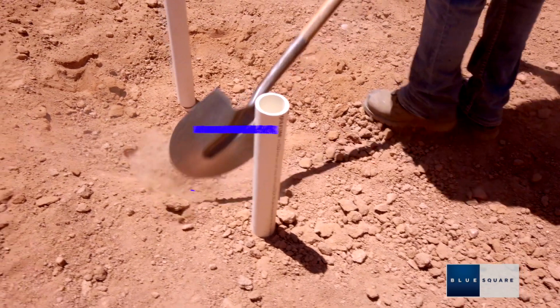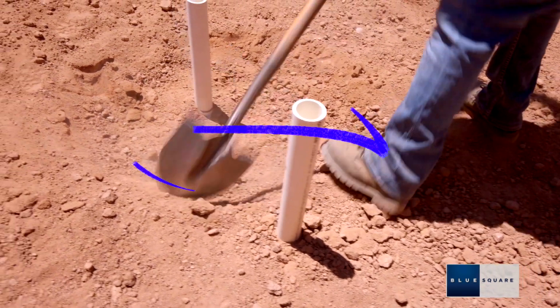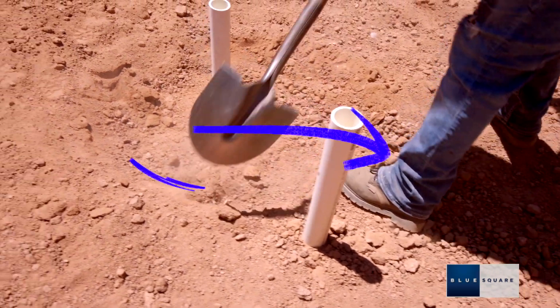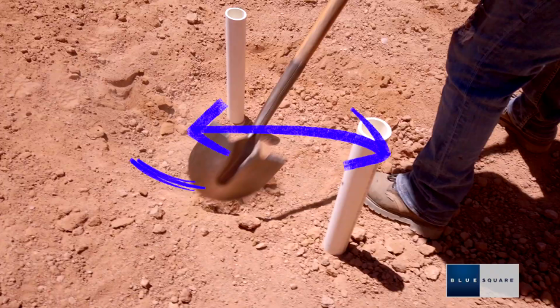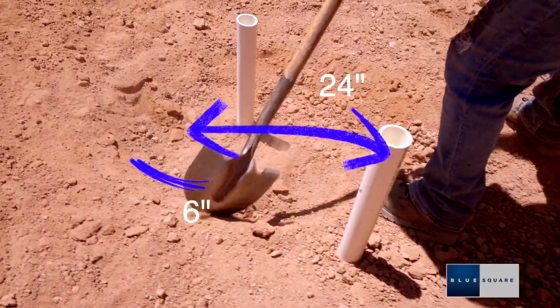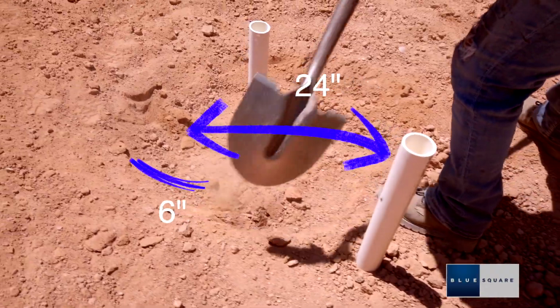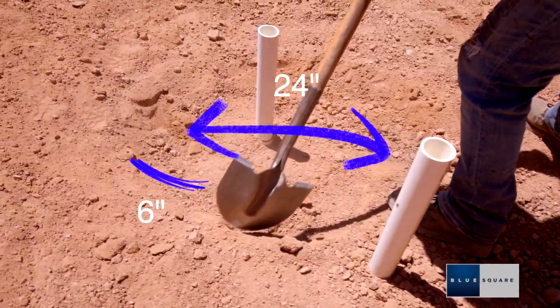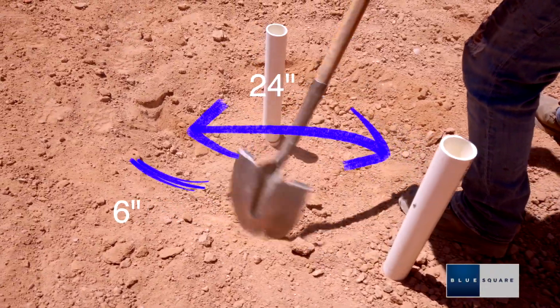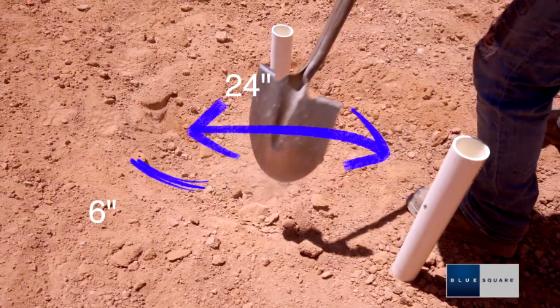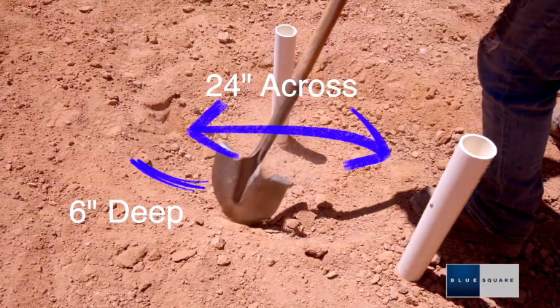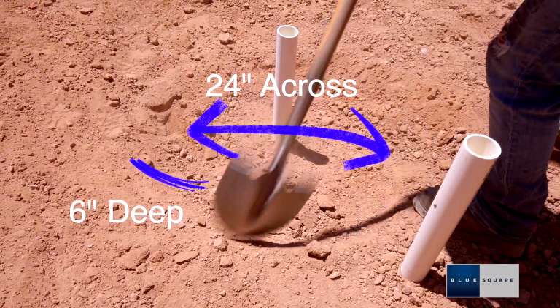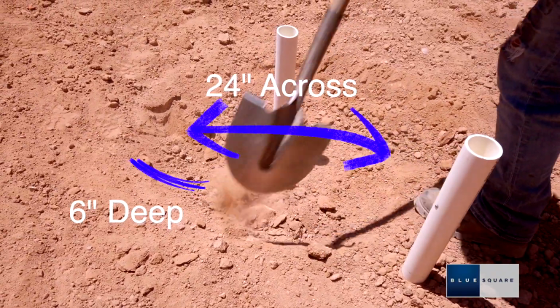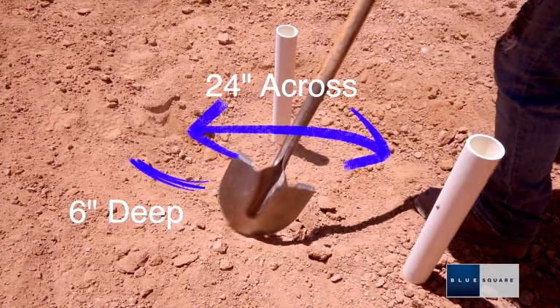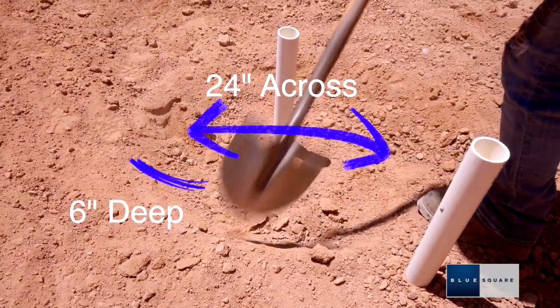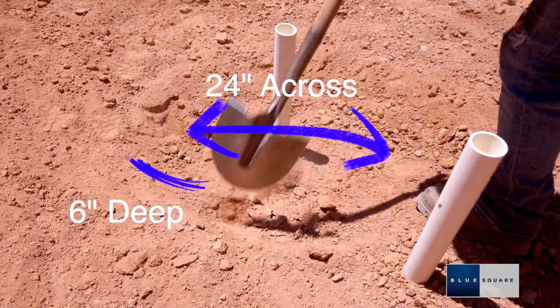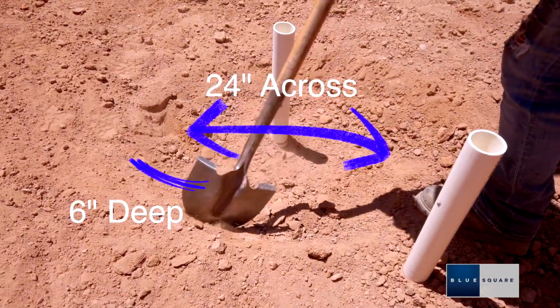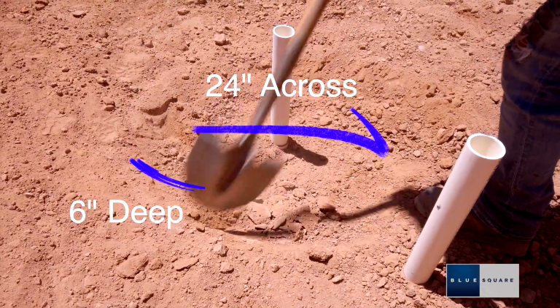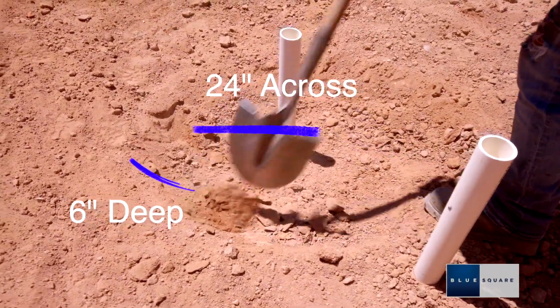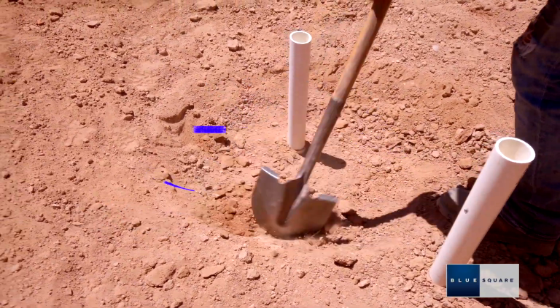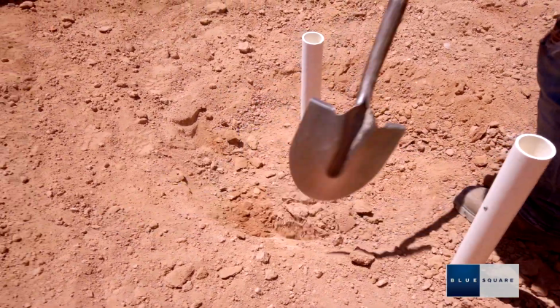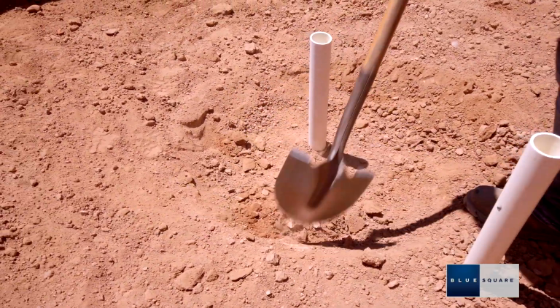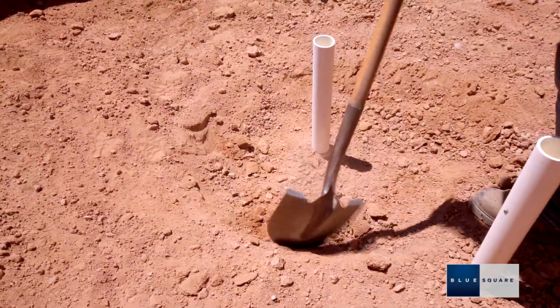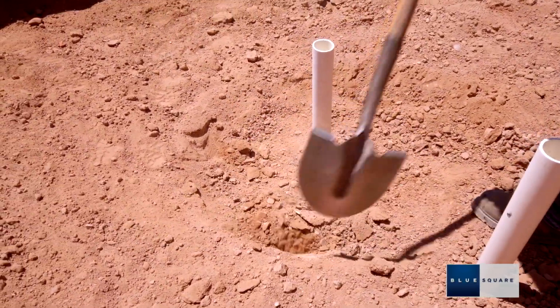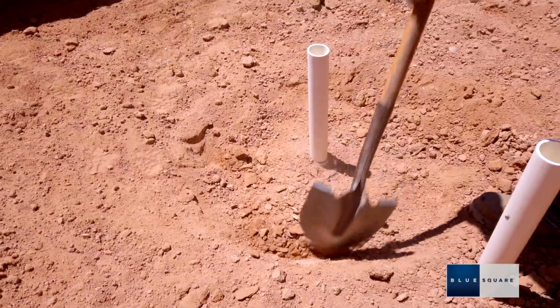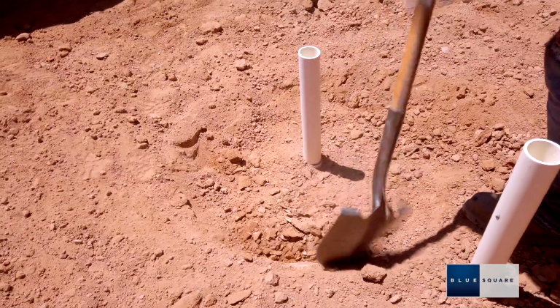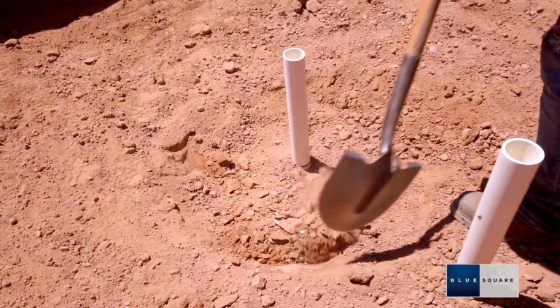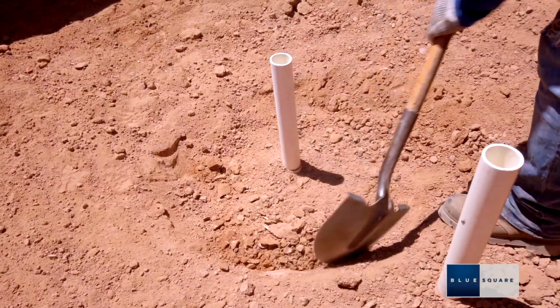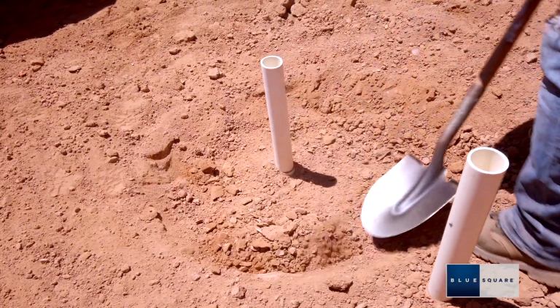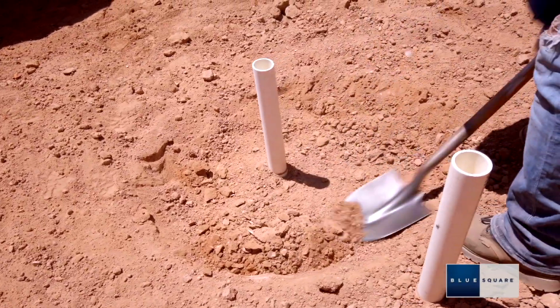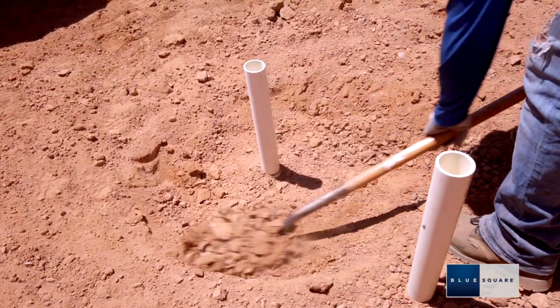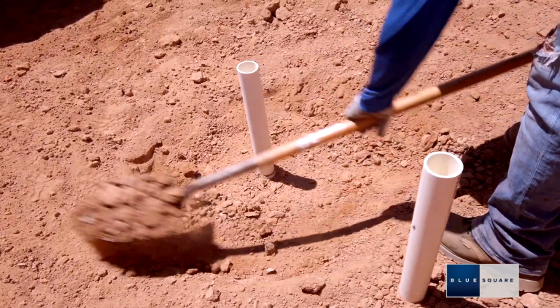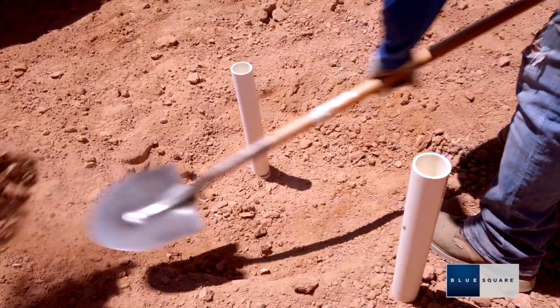Excavate the location of the drain approximately 6 inches deep by 24 inches across in diameter. The drain must be installed at the lowest point of the finished pool.